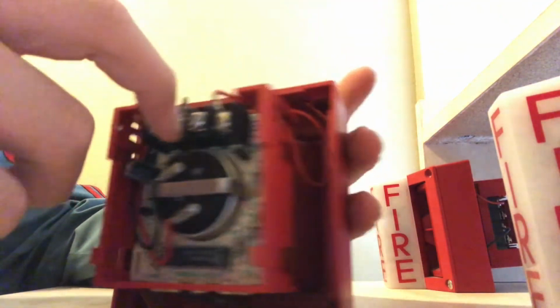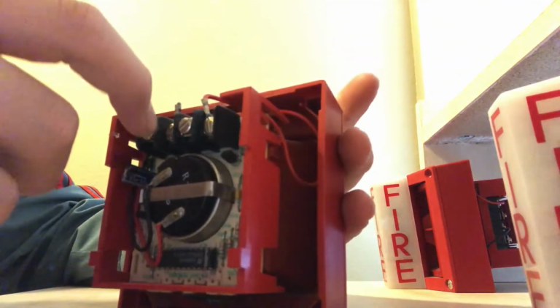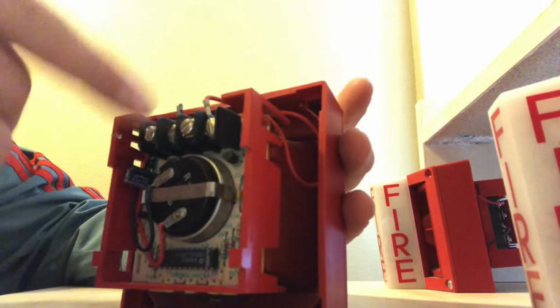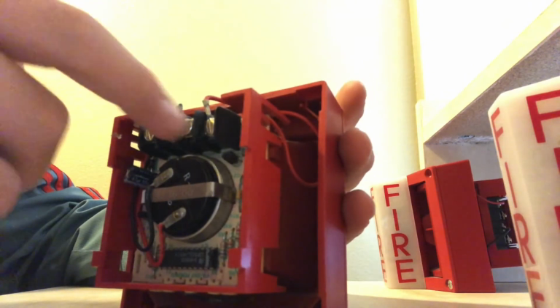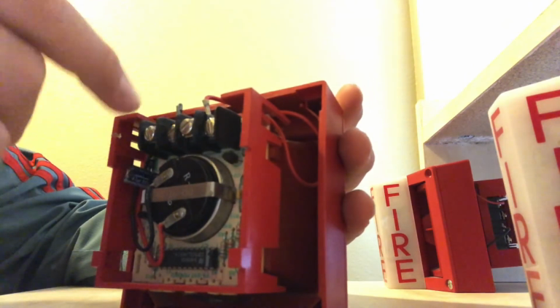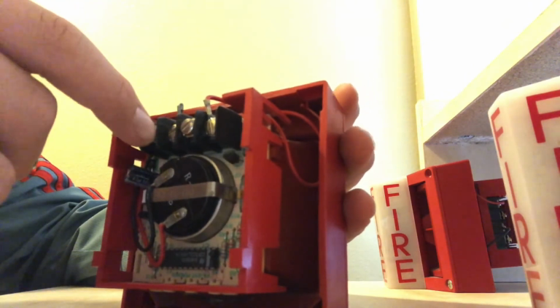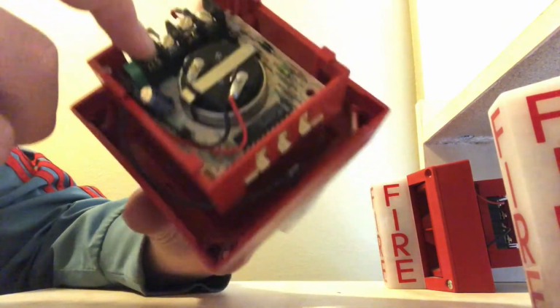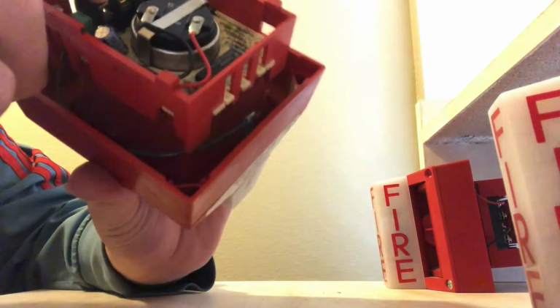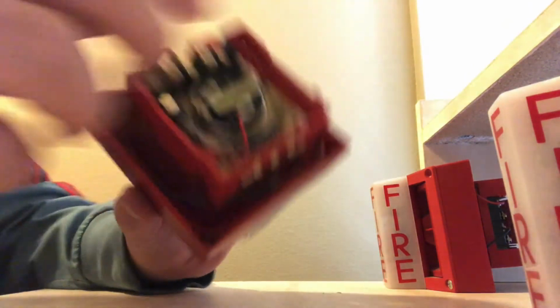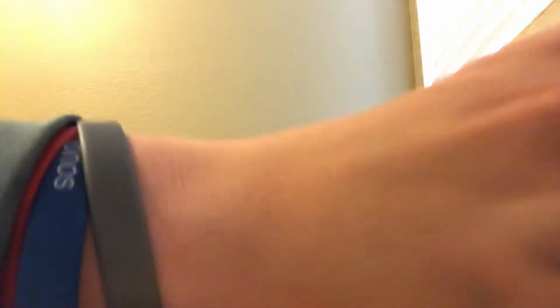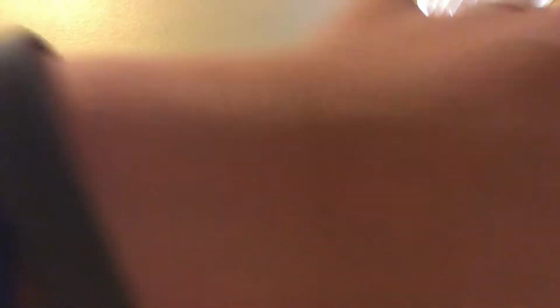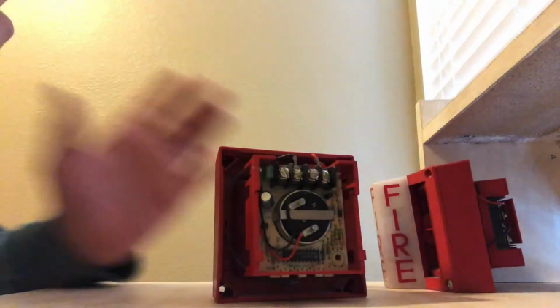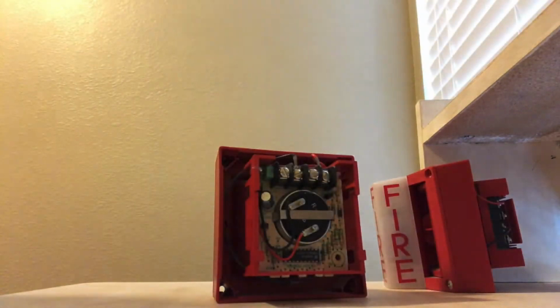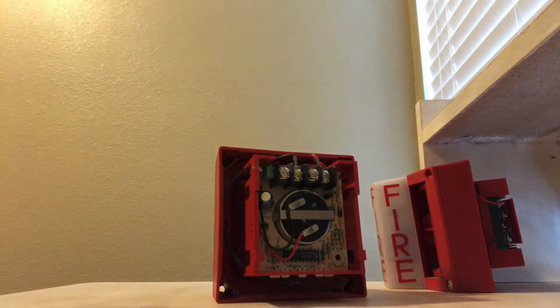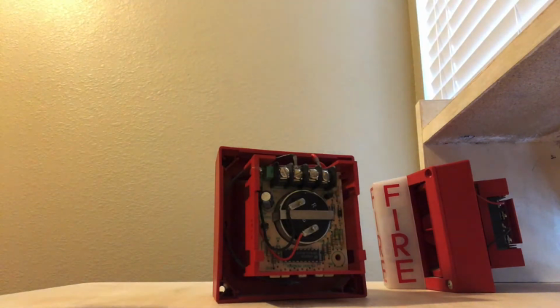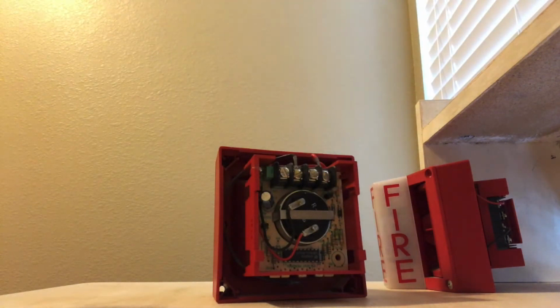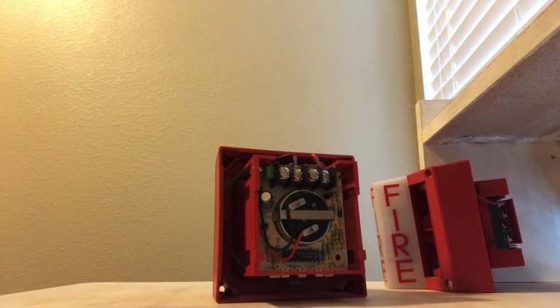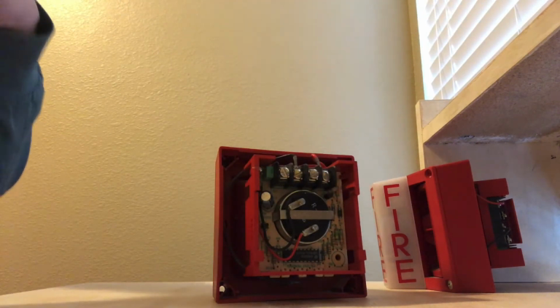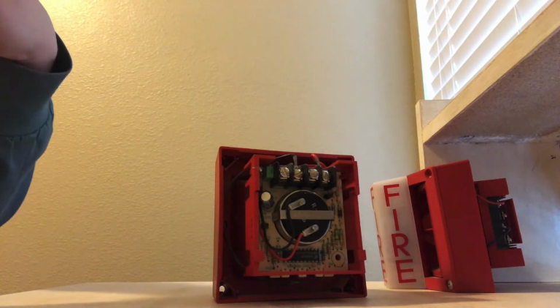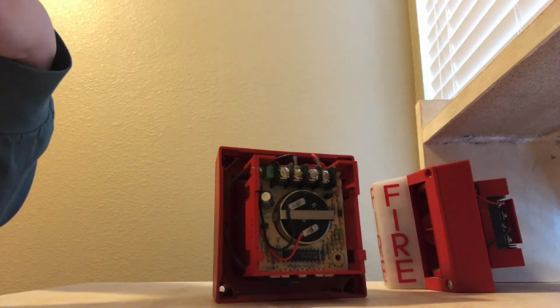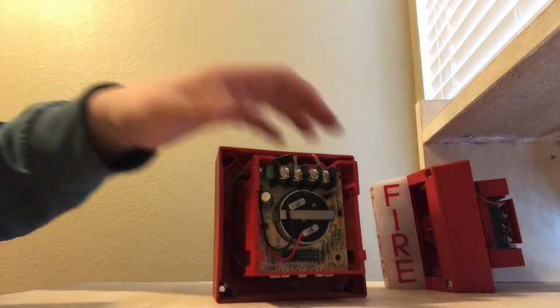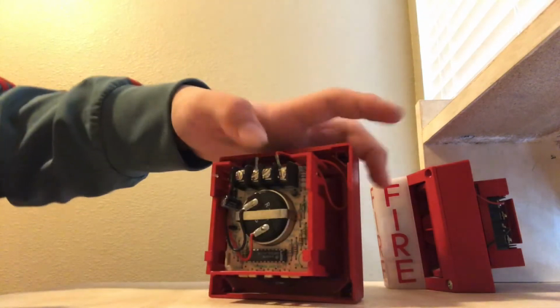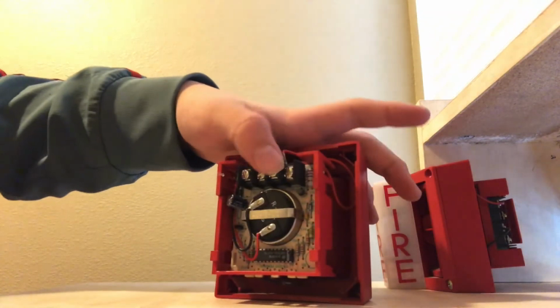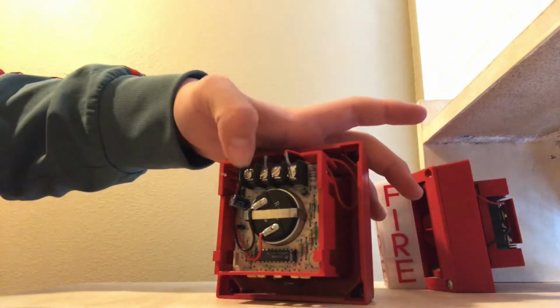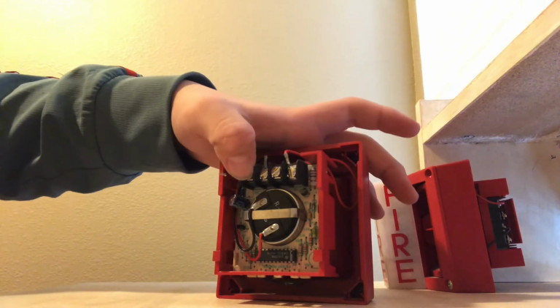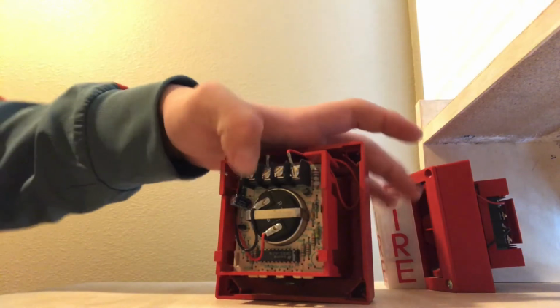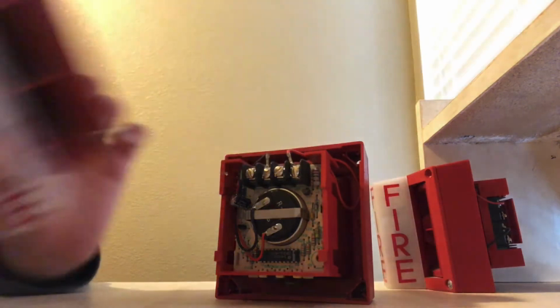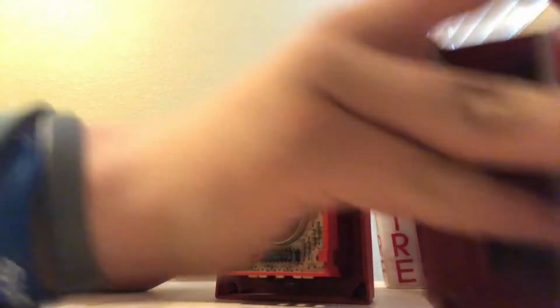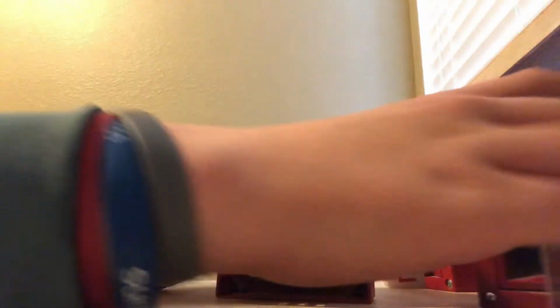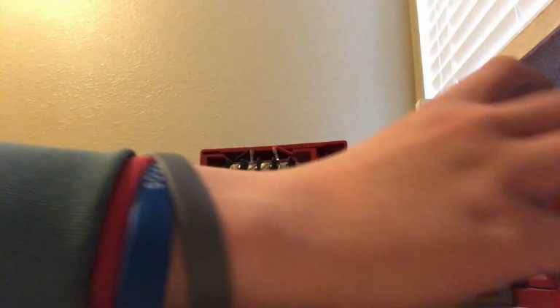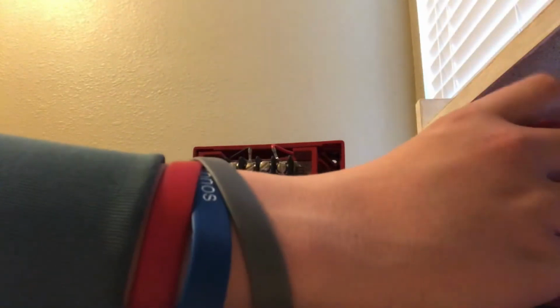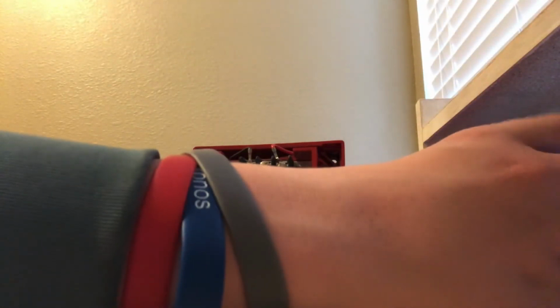And here are the wire terminals. This one would be positive and this would be negative.